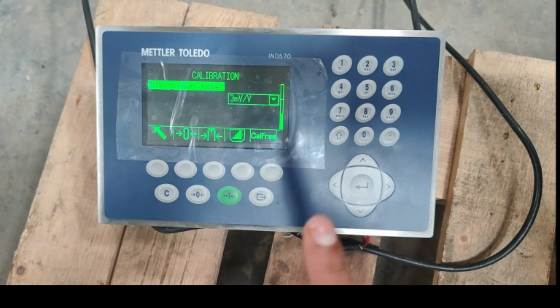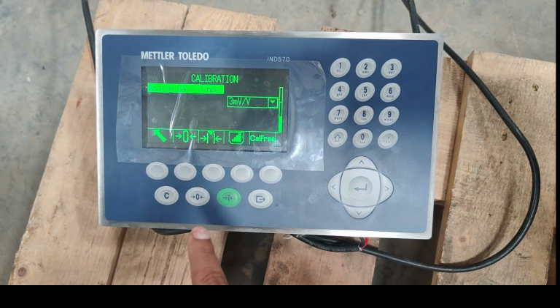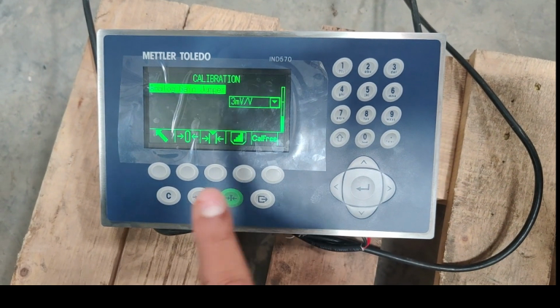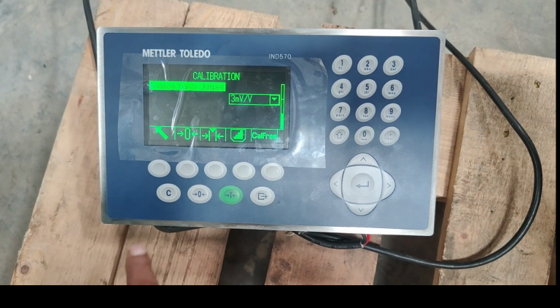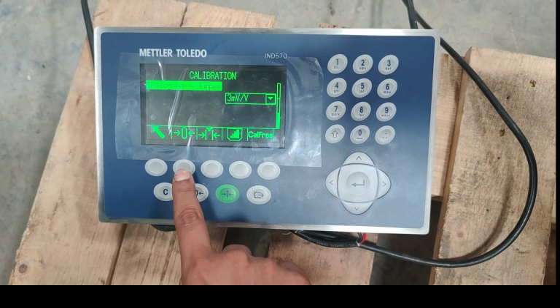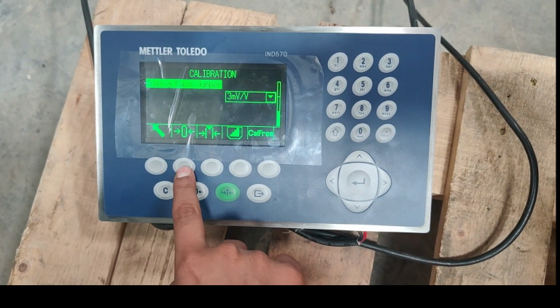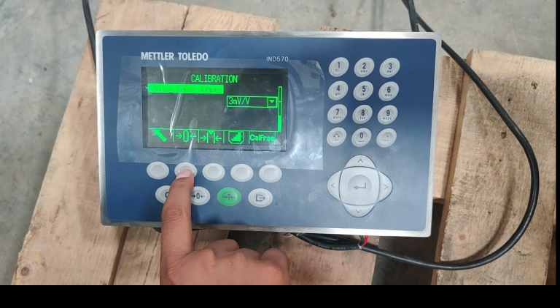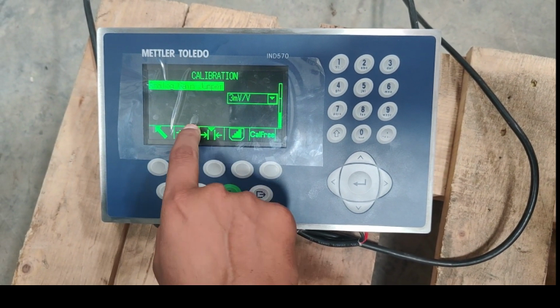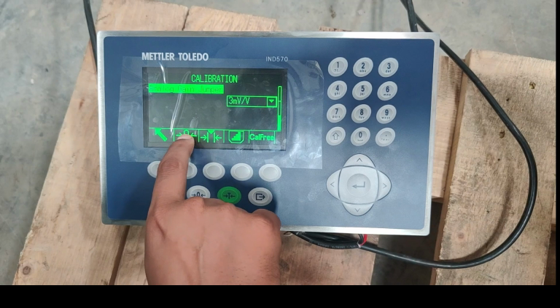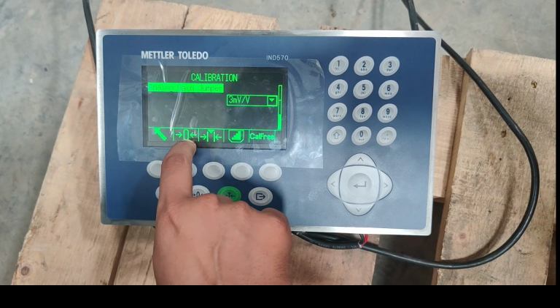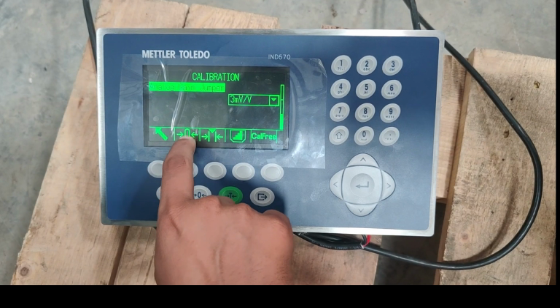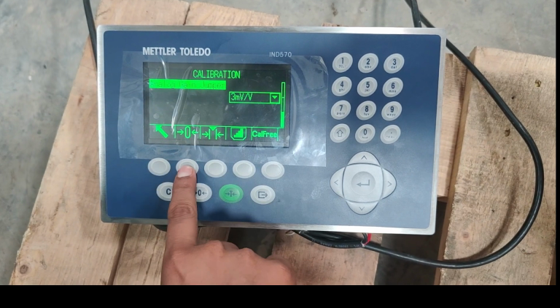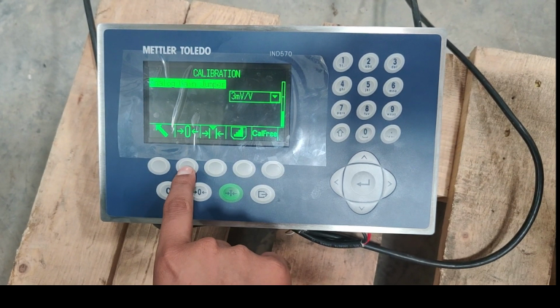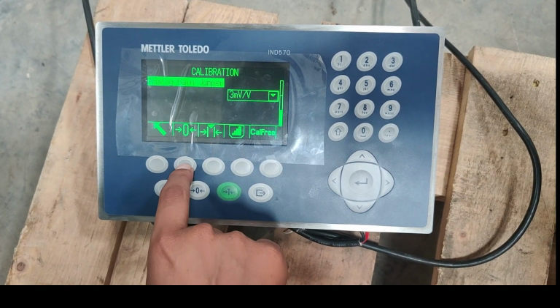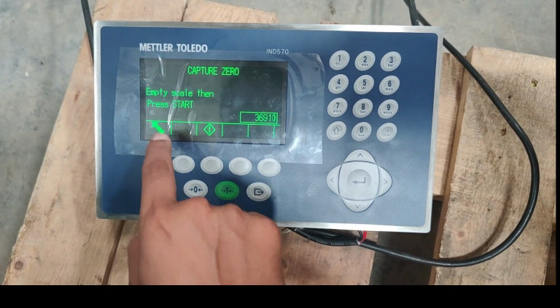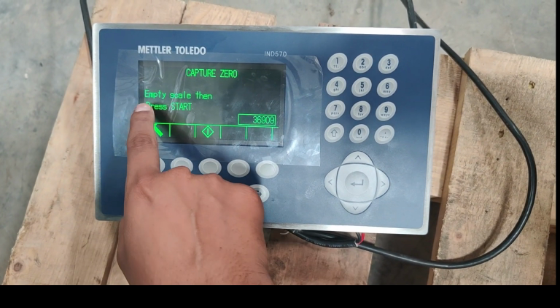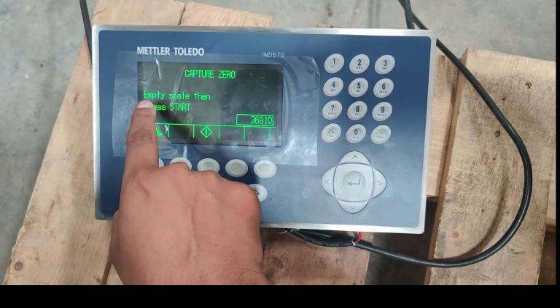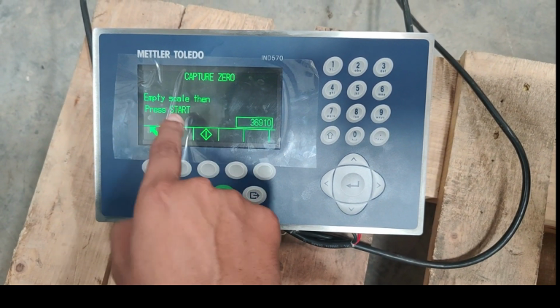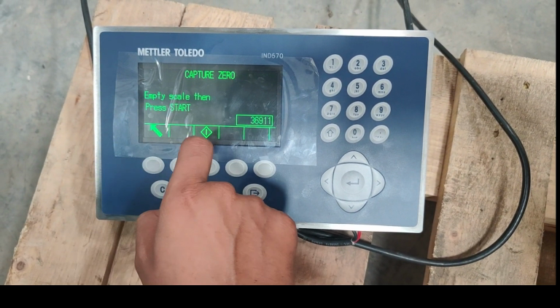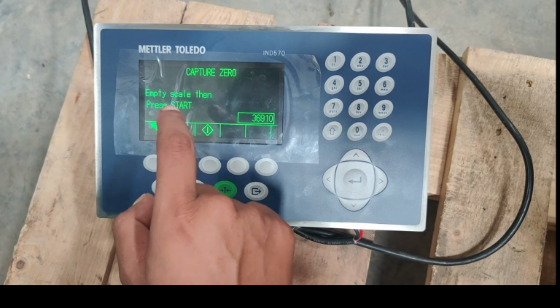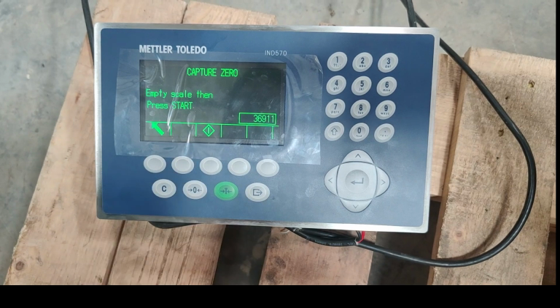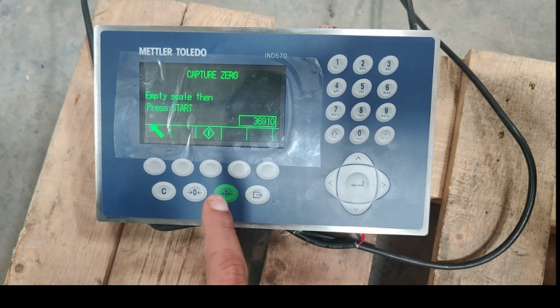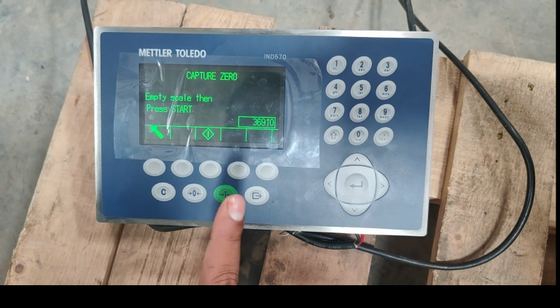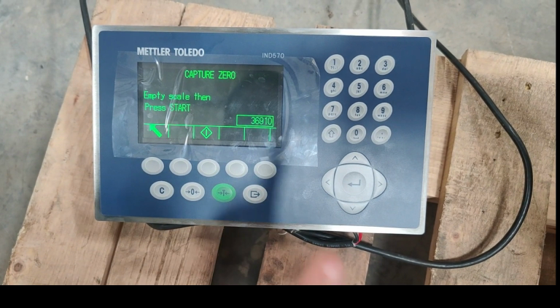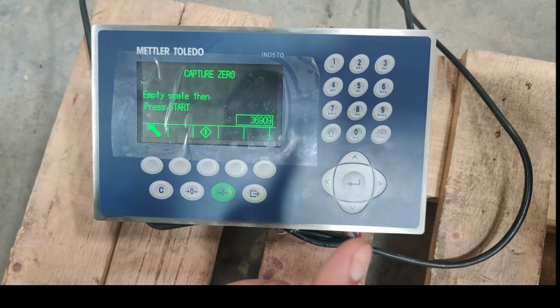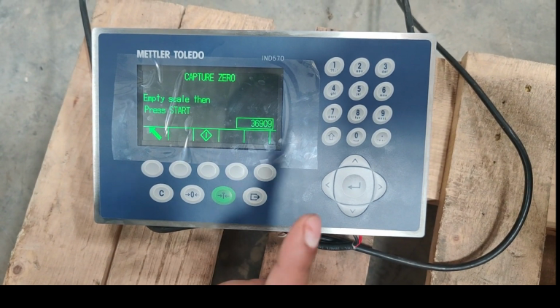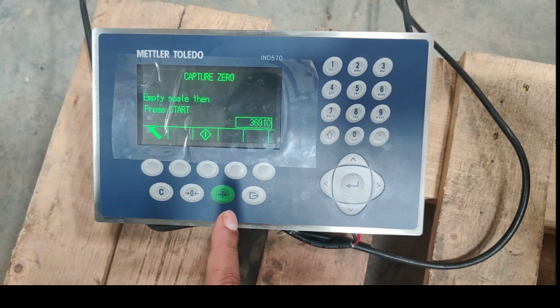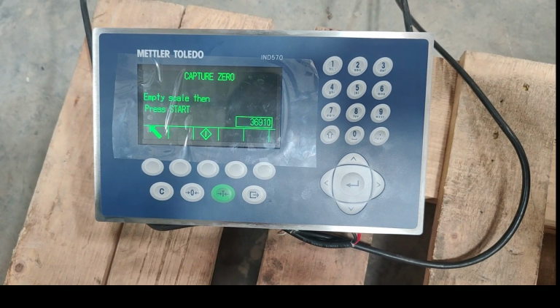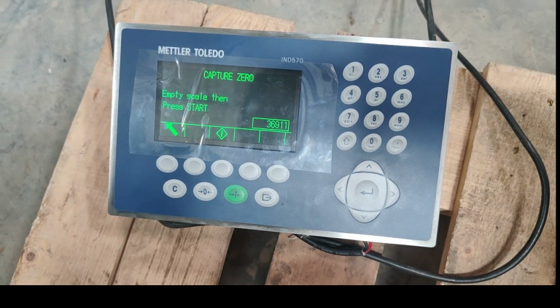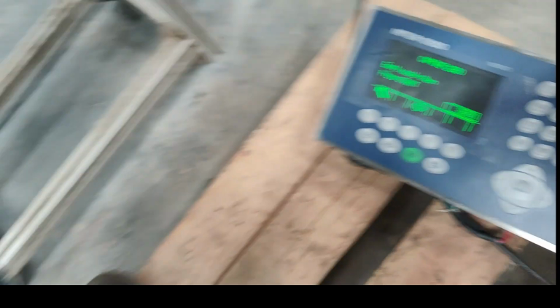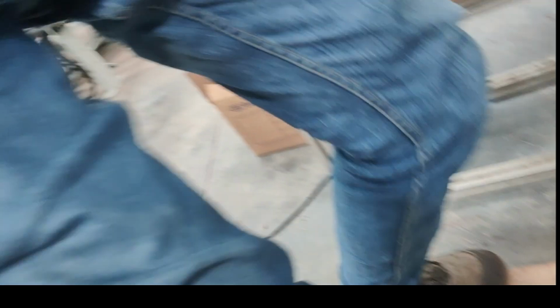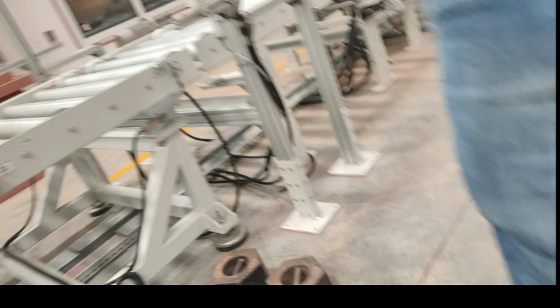So first we will teach the zero point. This is the sign for the zero point. So before teaching the zero point, we have to make sure that our weighing scale is empty. So I will show you this.